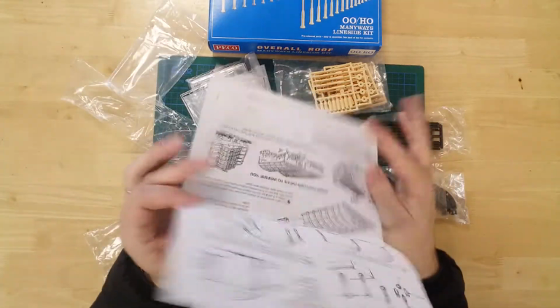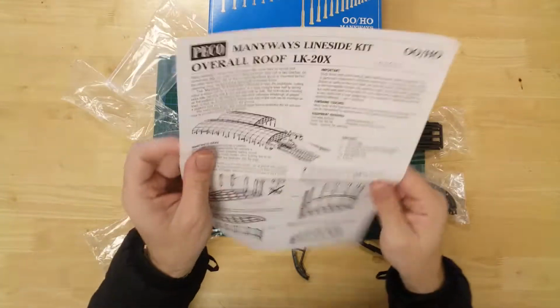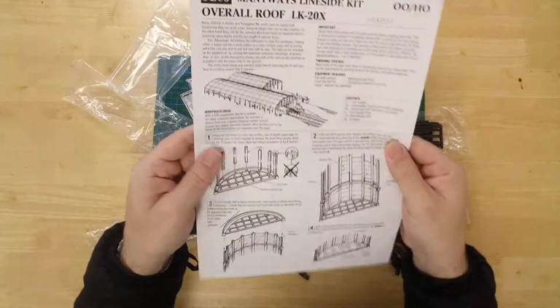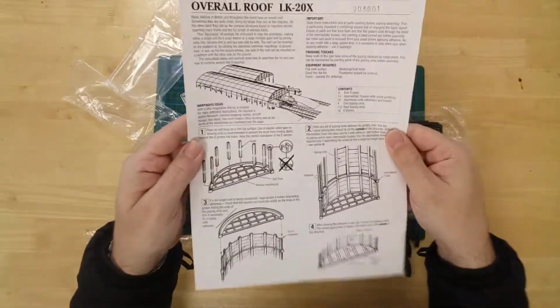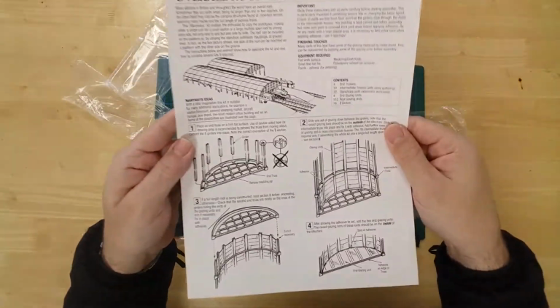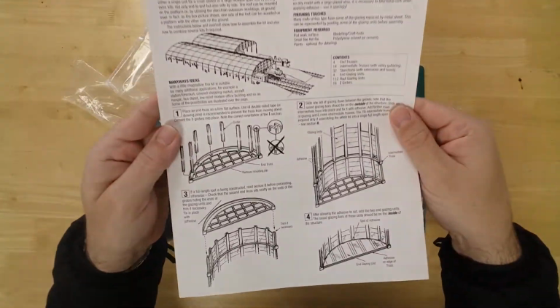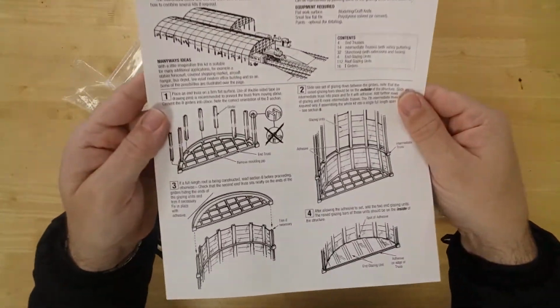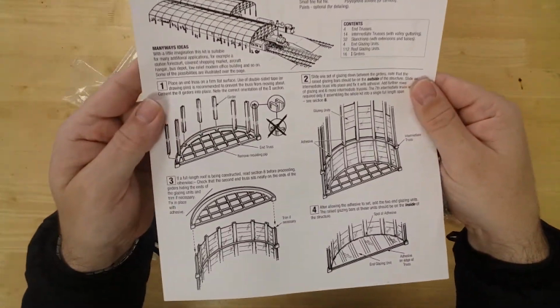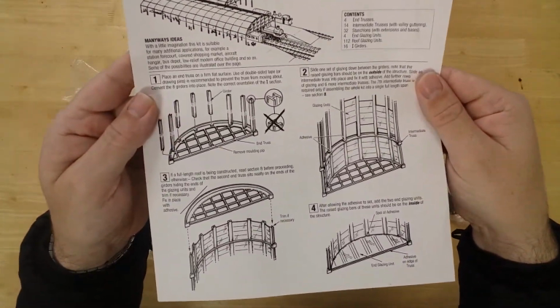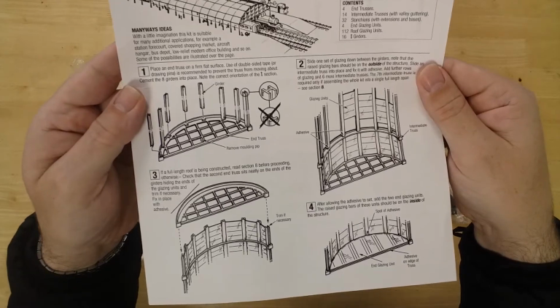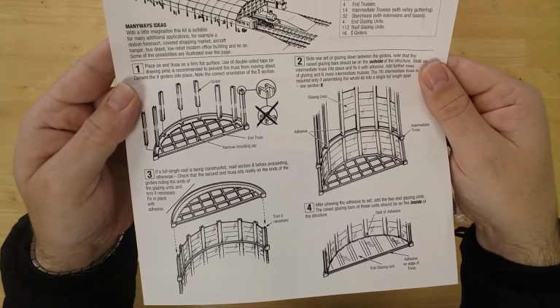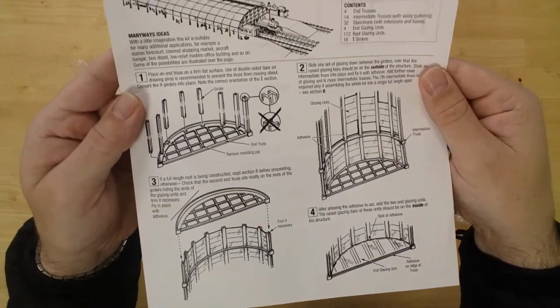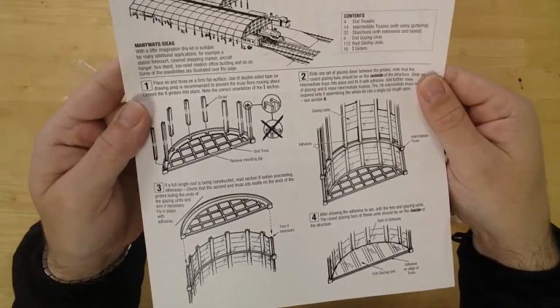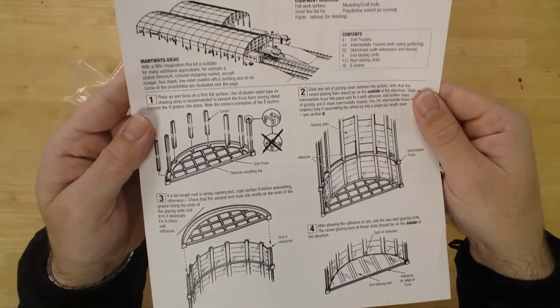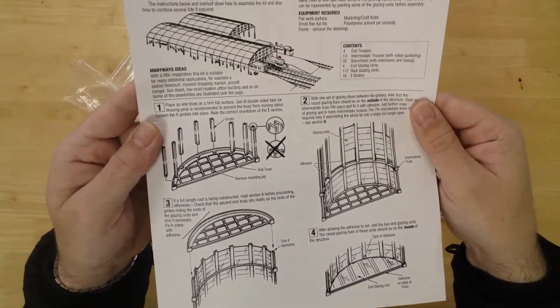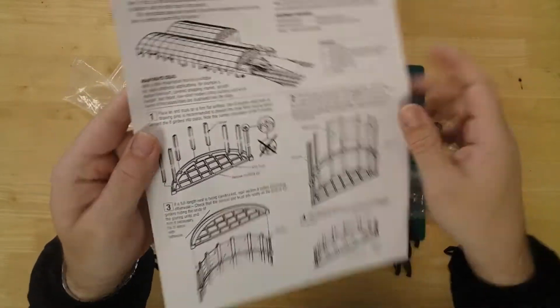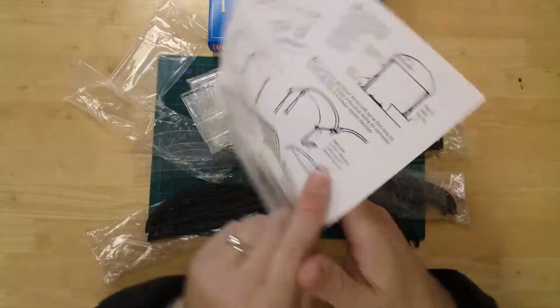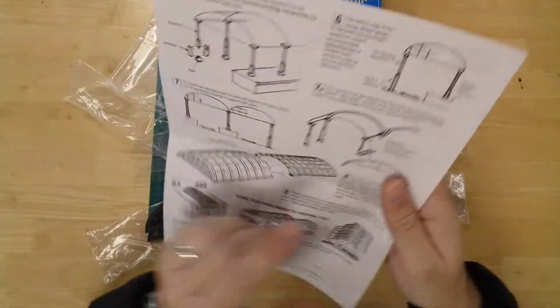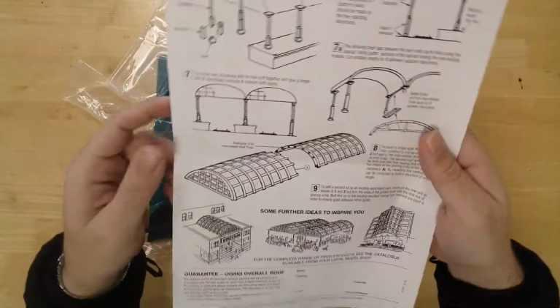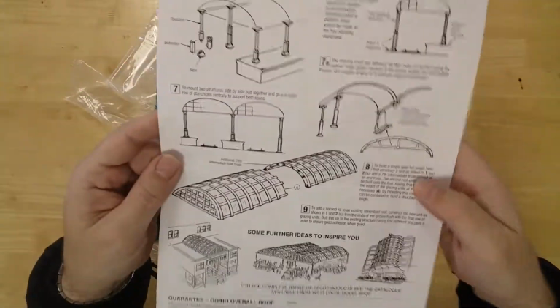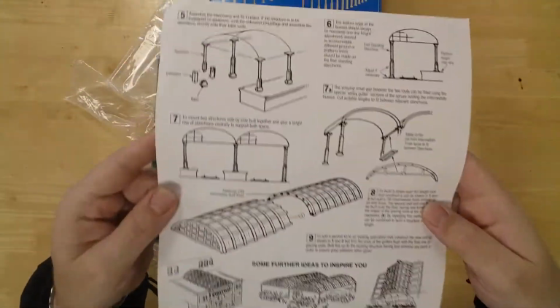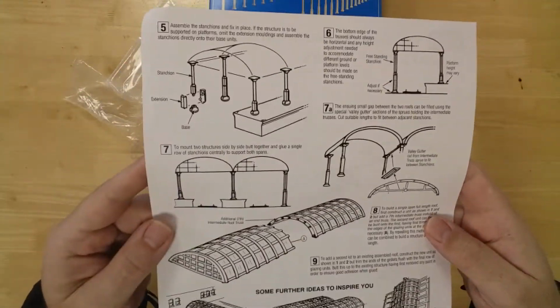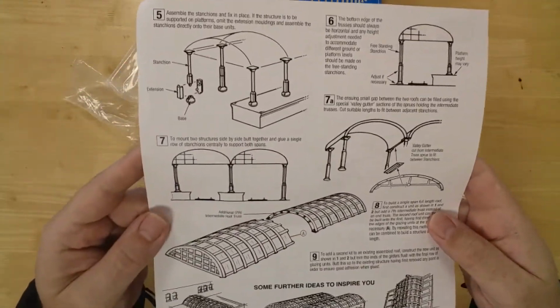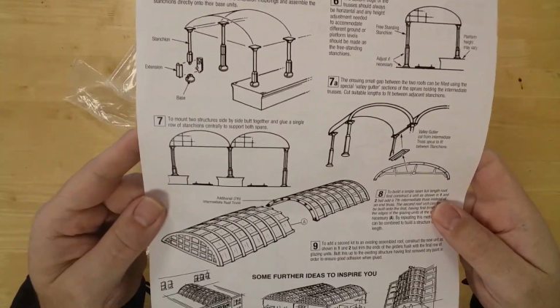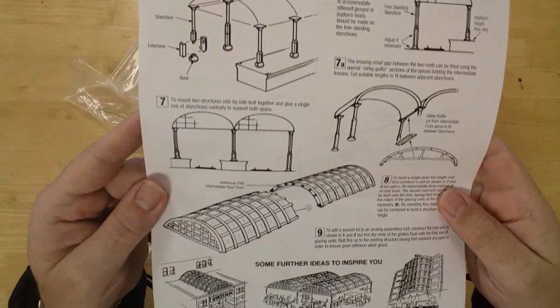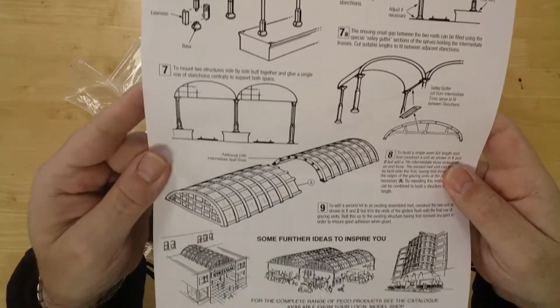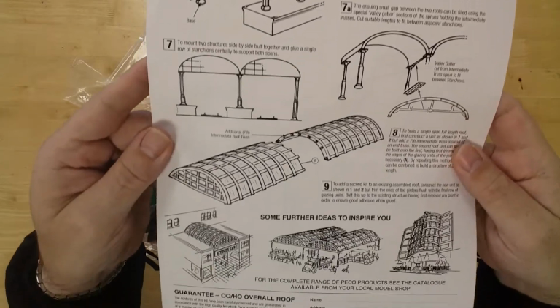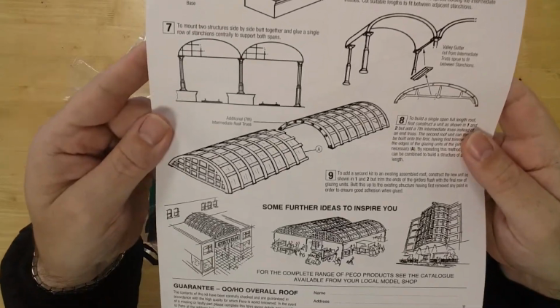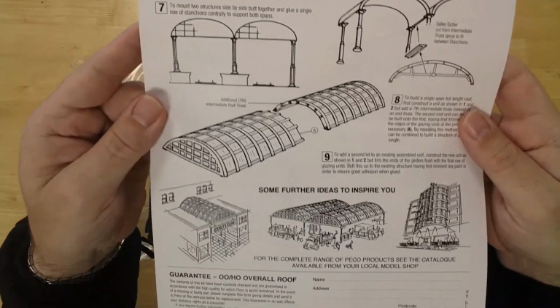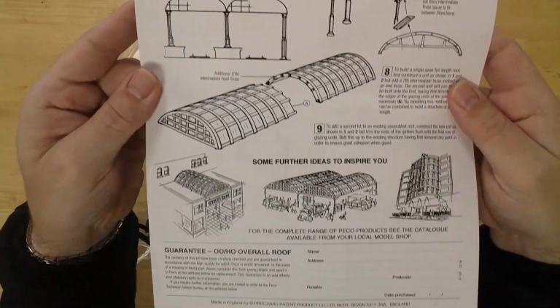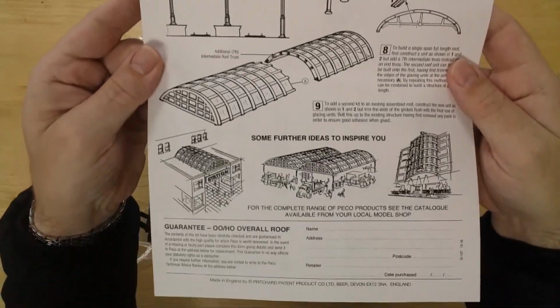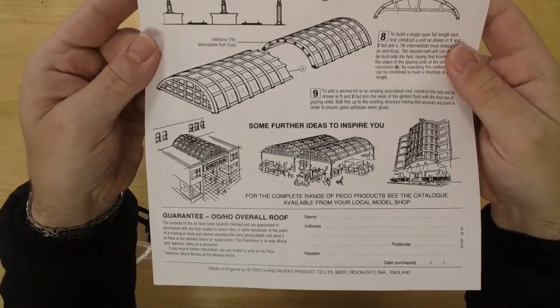A comprehensive set of written and pictorial instructions rounds off the contents. This will advise on the build process and offers suggestions on other uses.